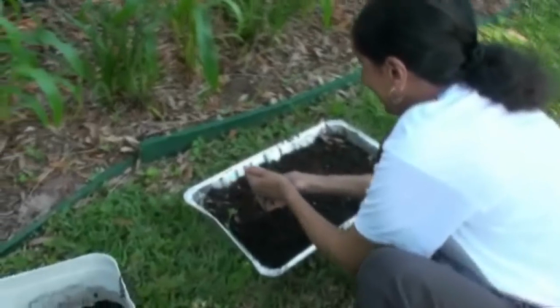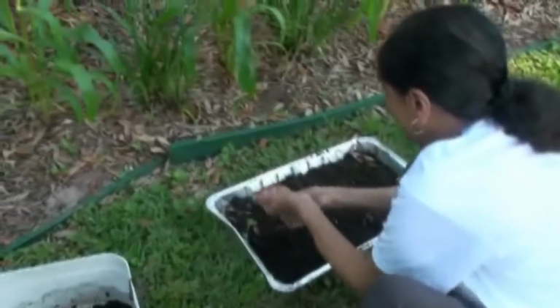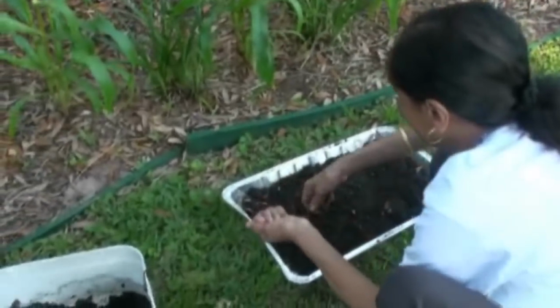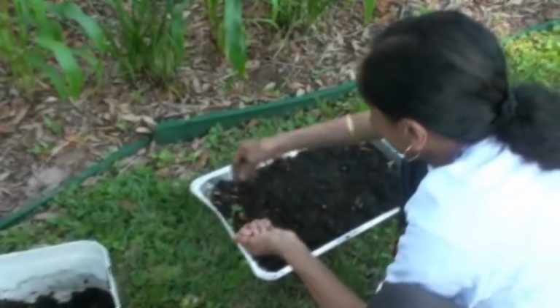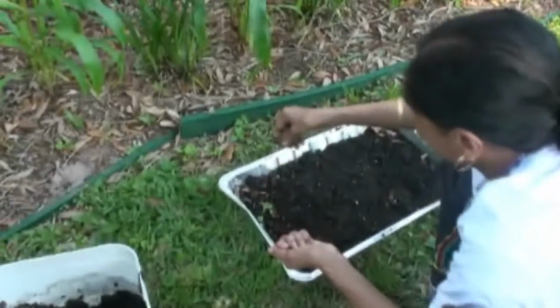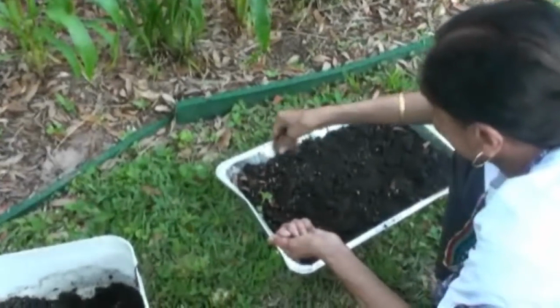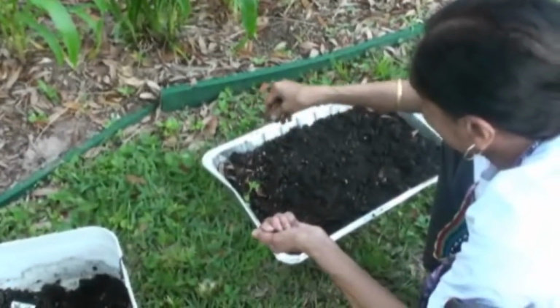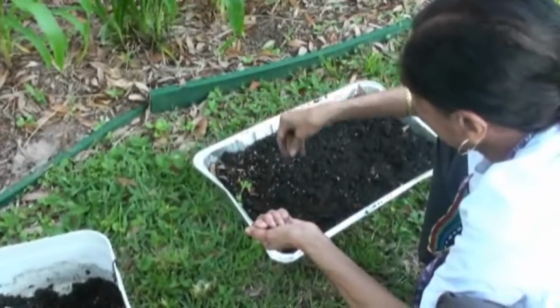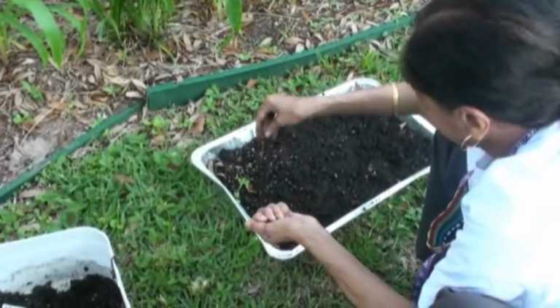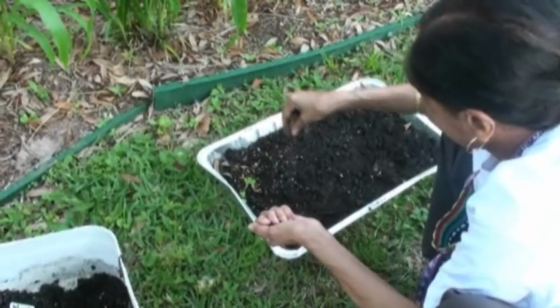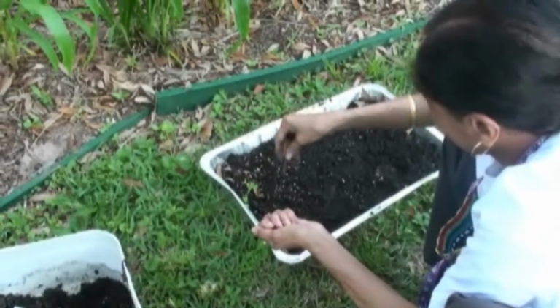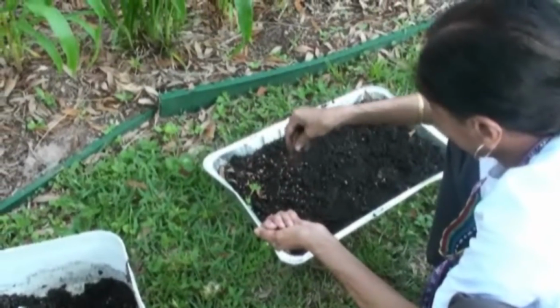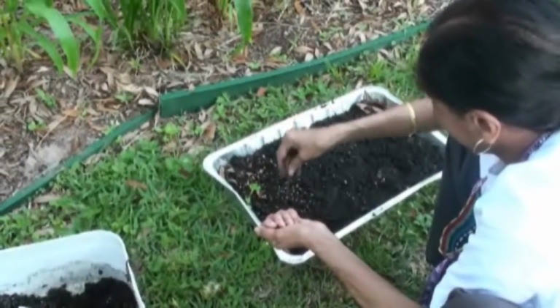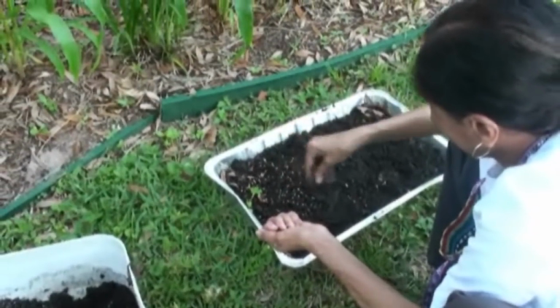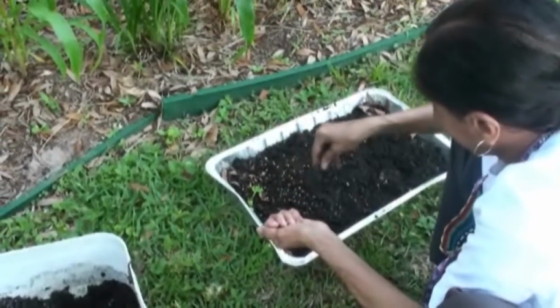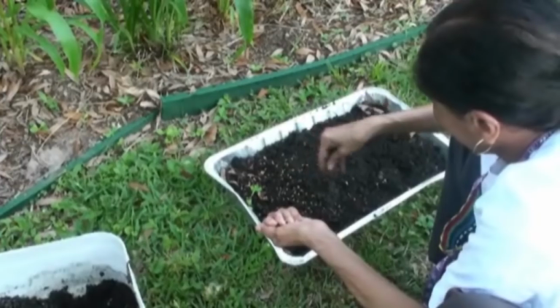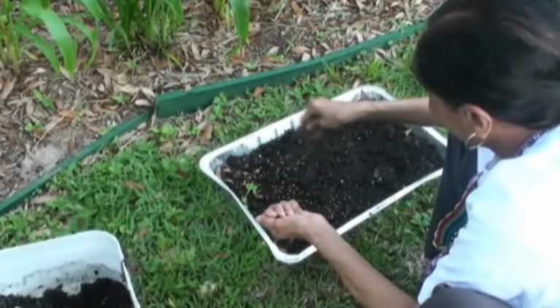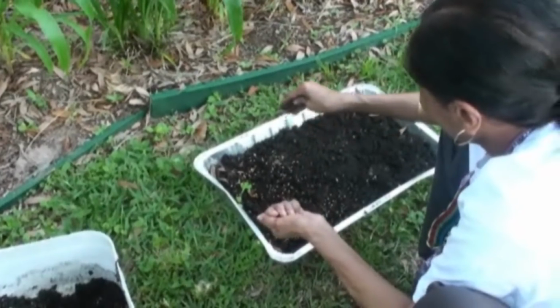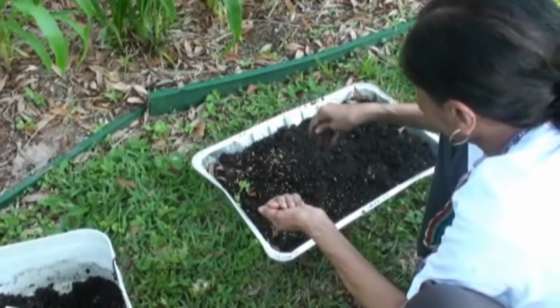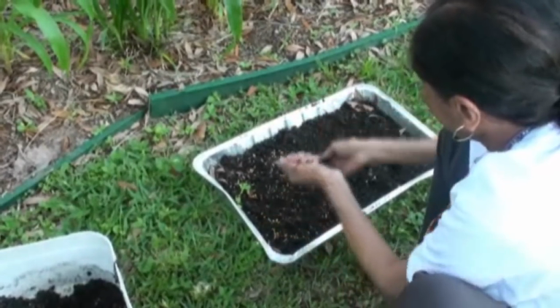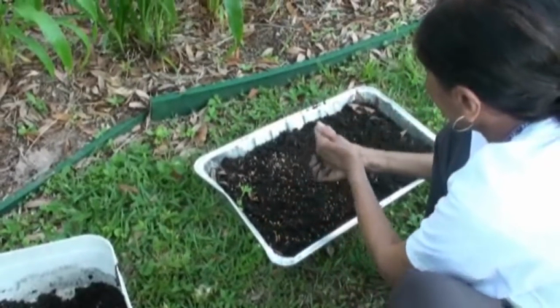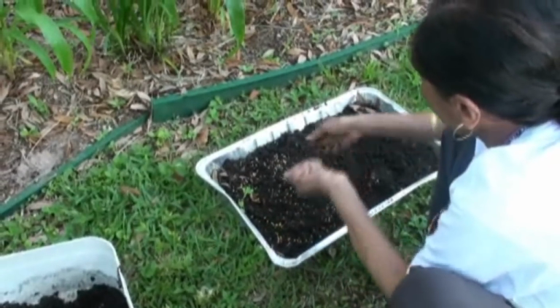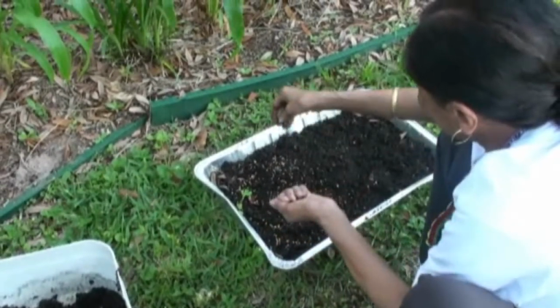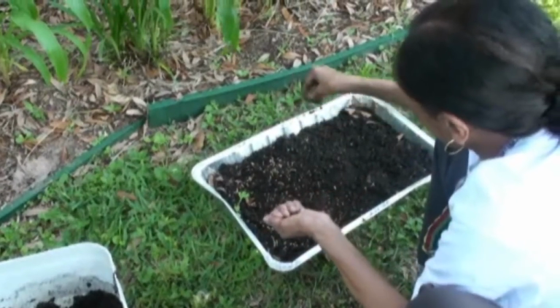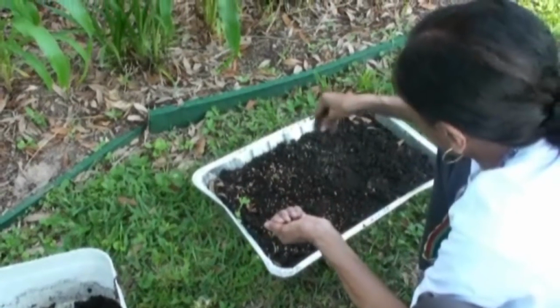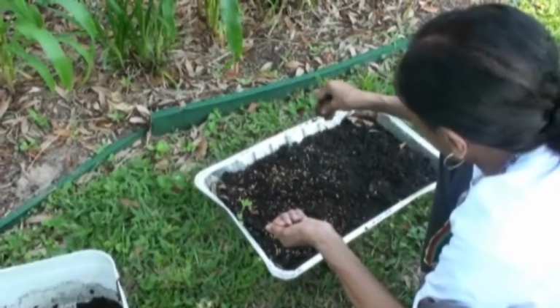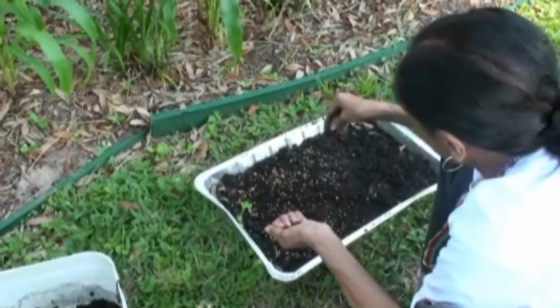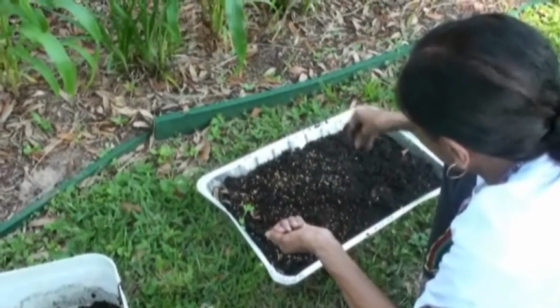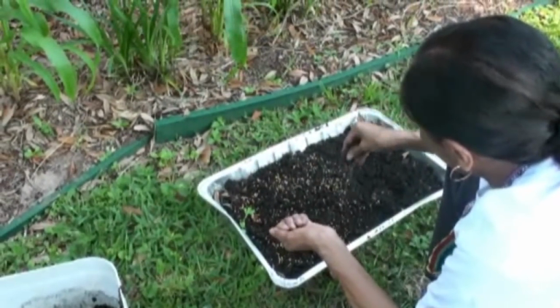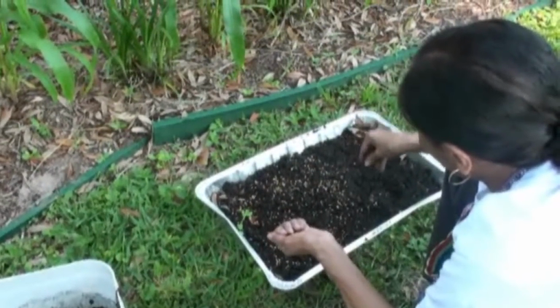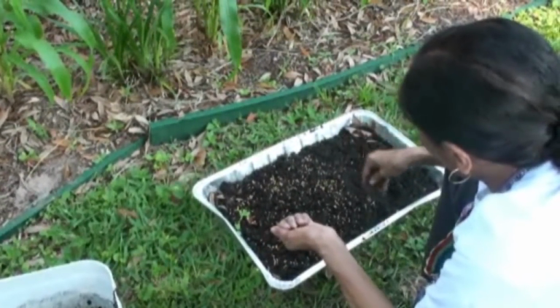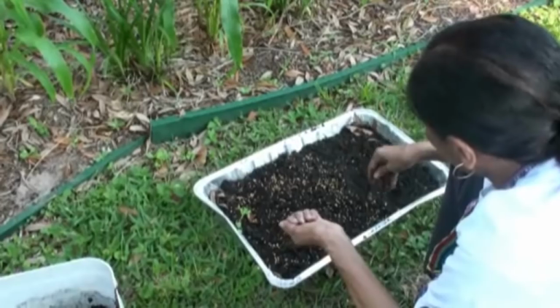What you're going to do is just sprinkle the dry fenugreek seeds on the top of the soil.